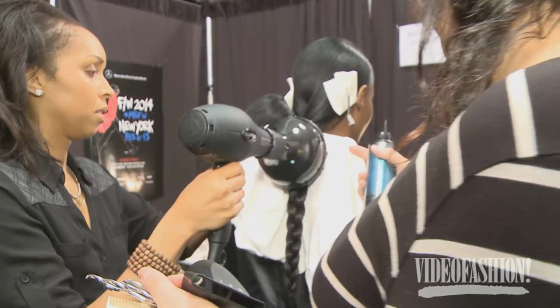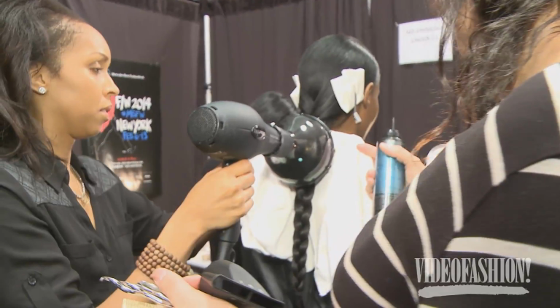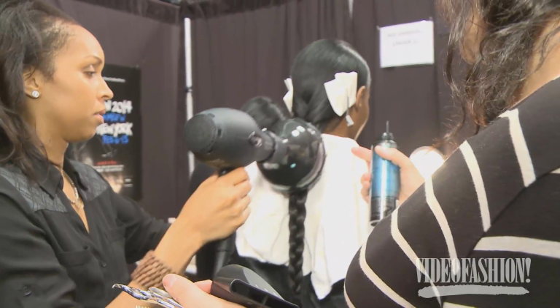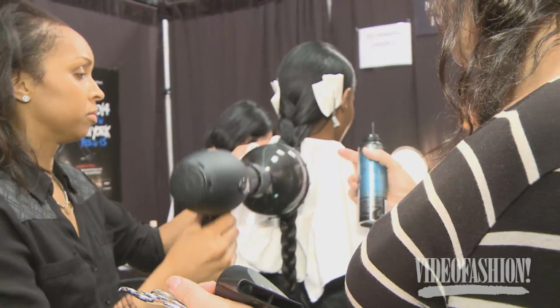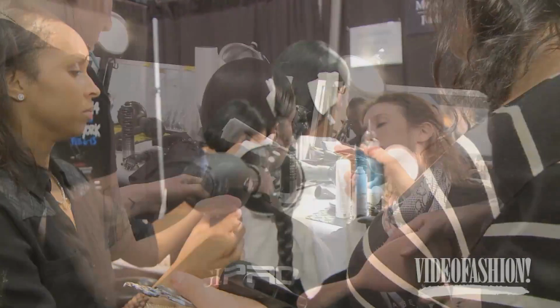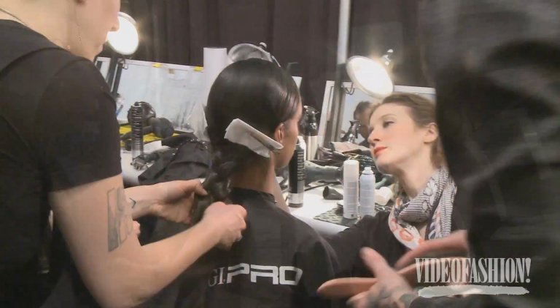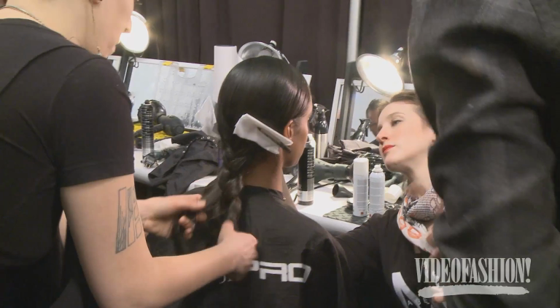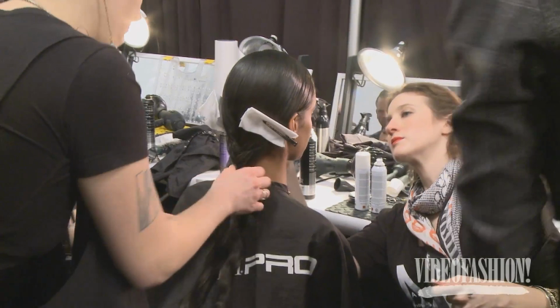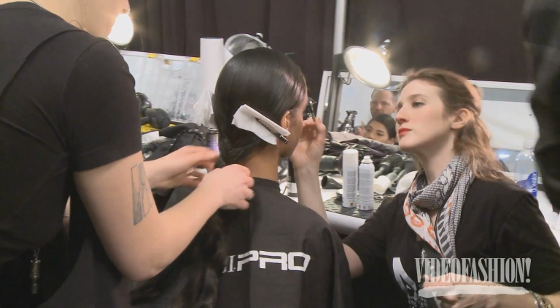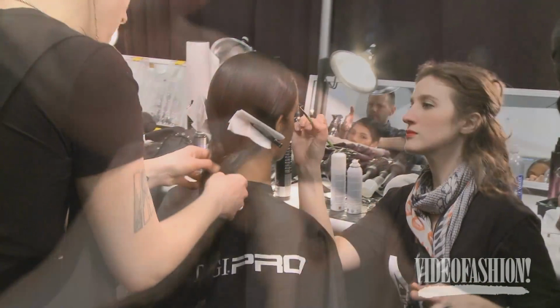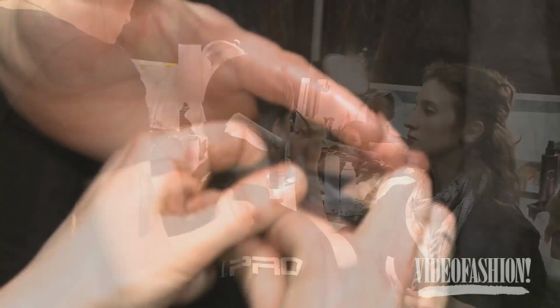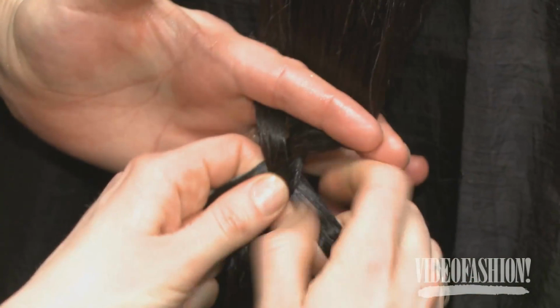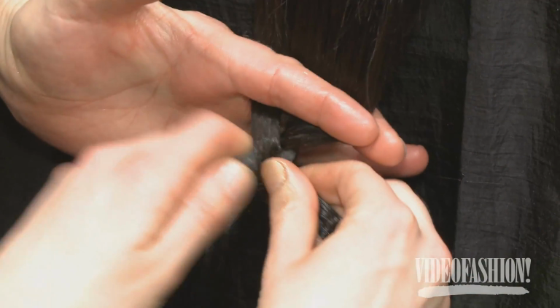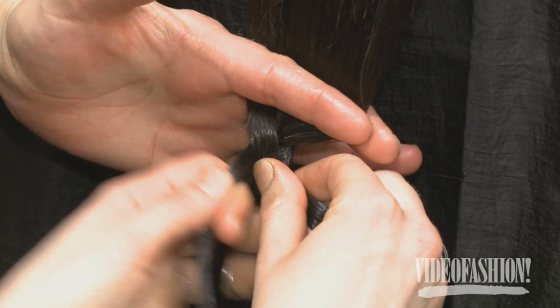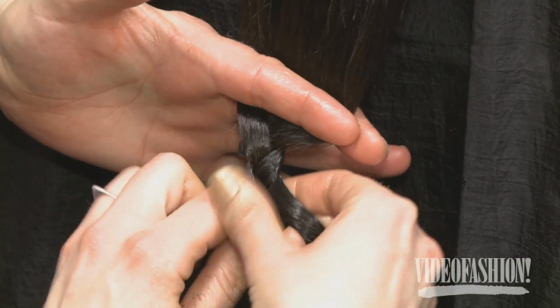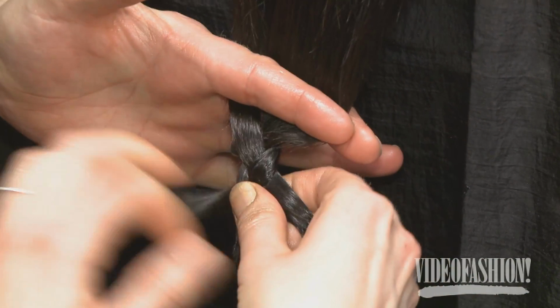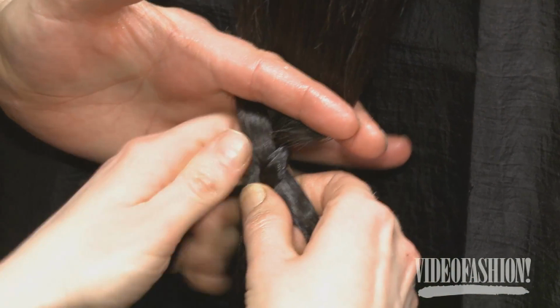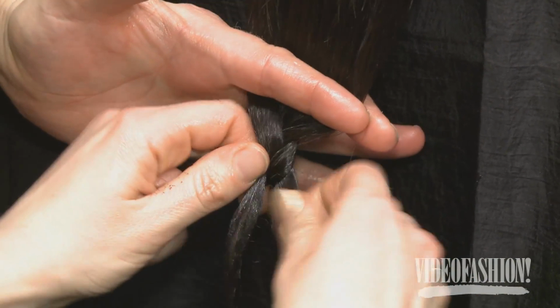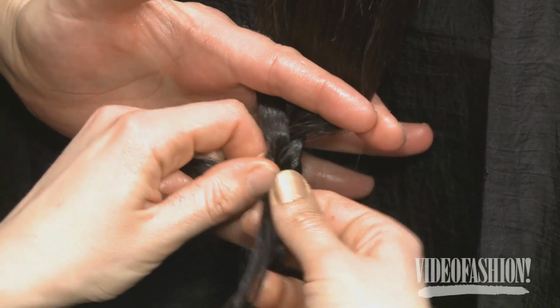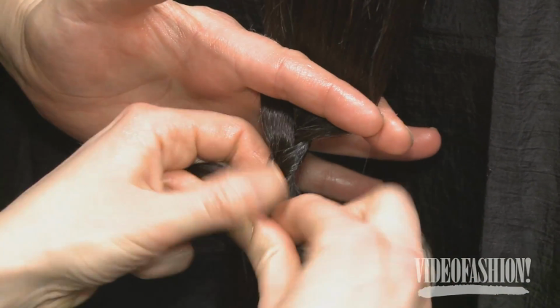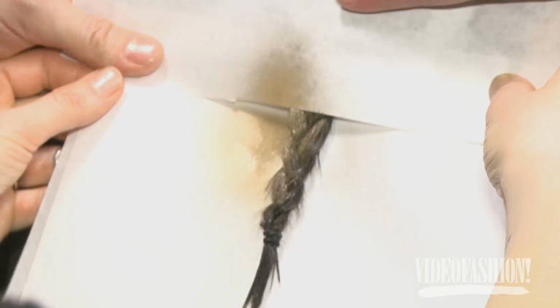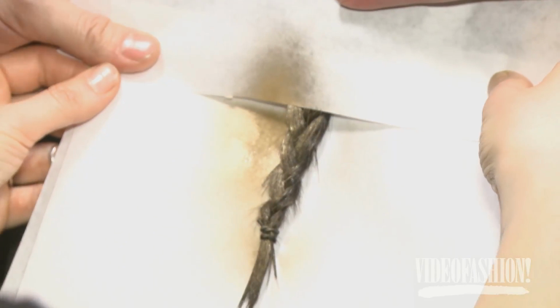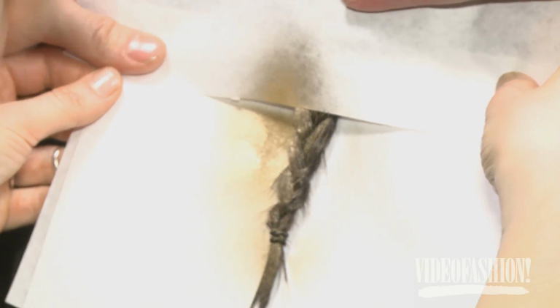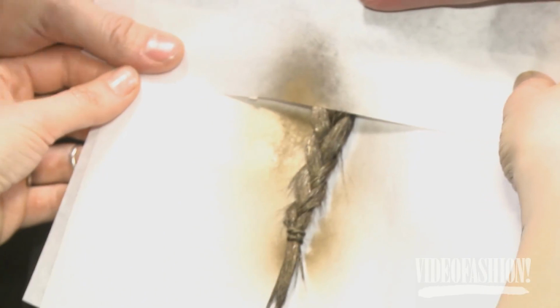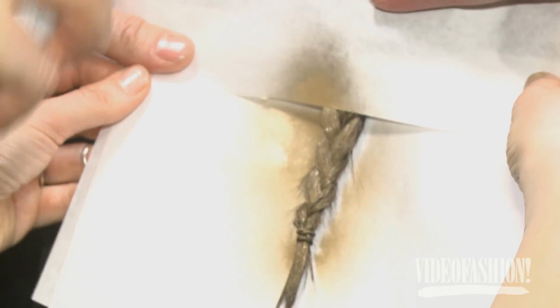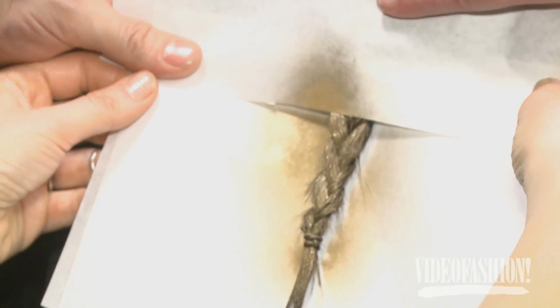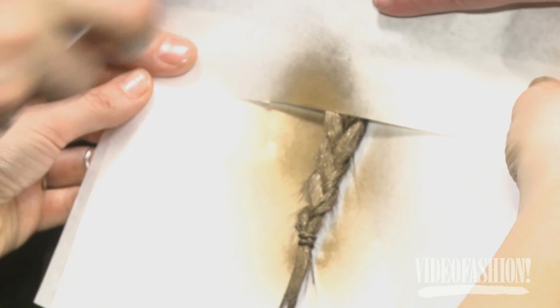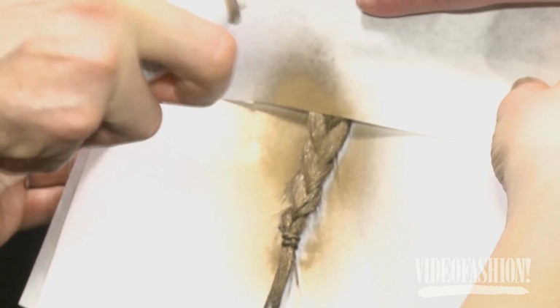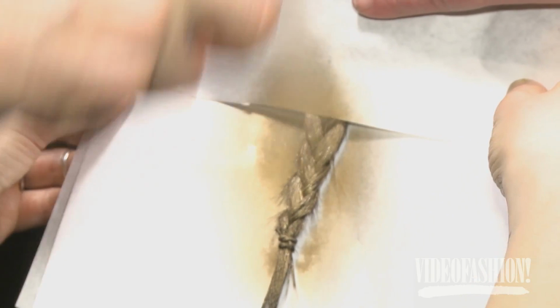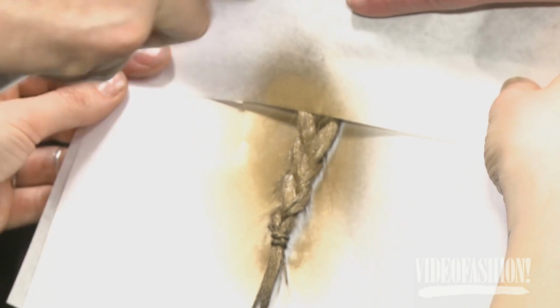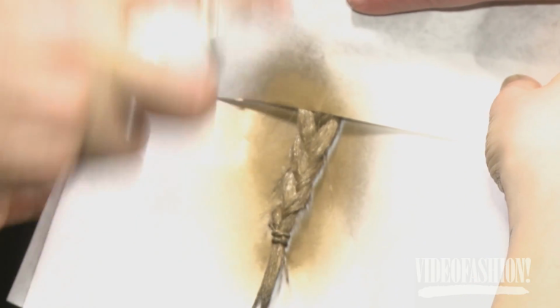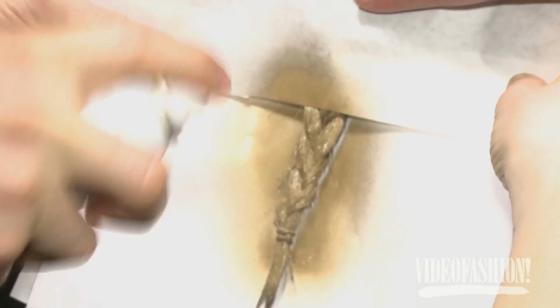We've braided the hair, but we've taken the braids out. And then we rebraid the very, very bottom, sort of two inches. And then we sprayed it with gold, so it almost looks like they've been dipped in gold.